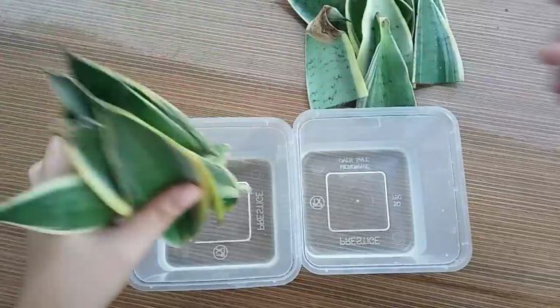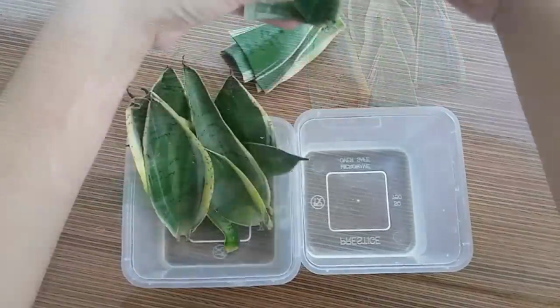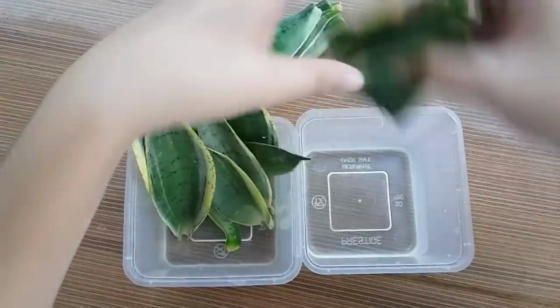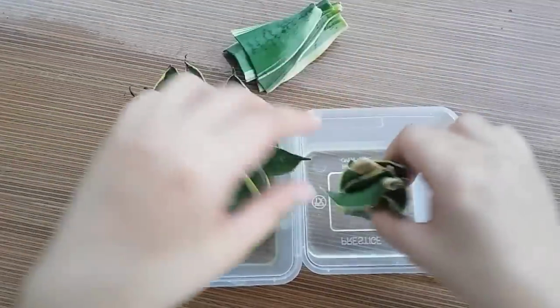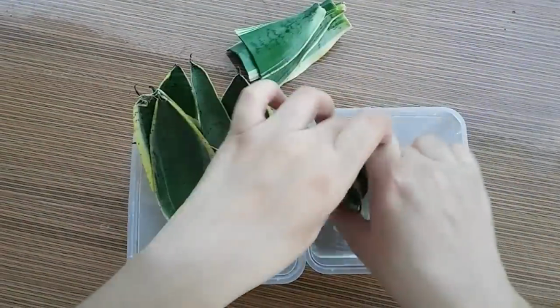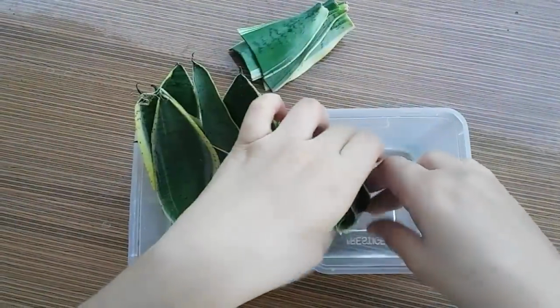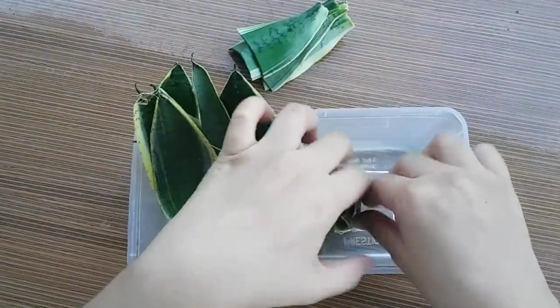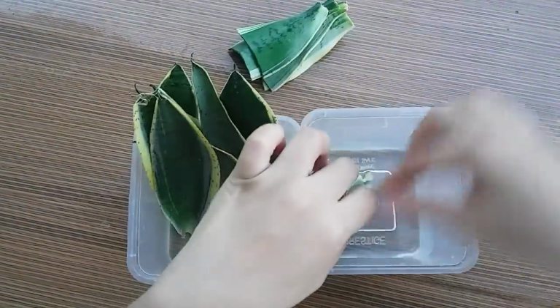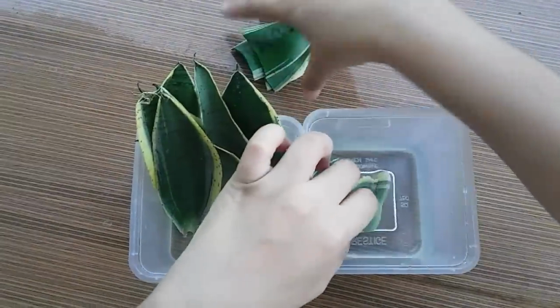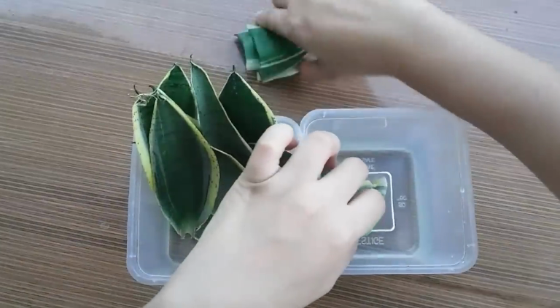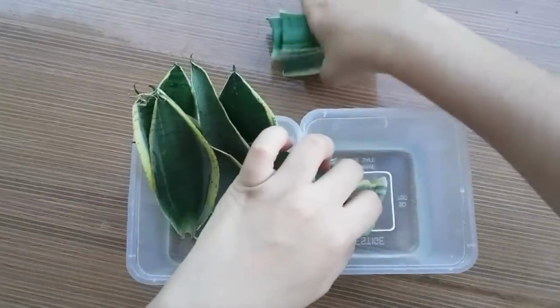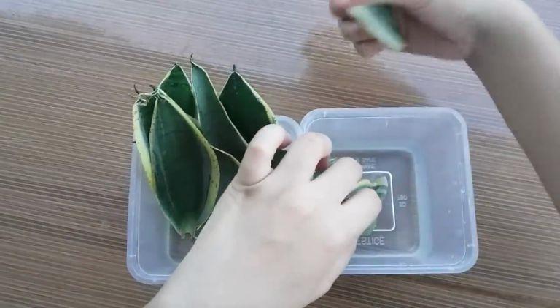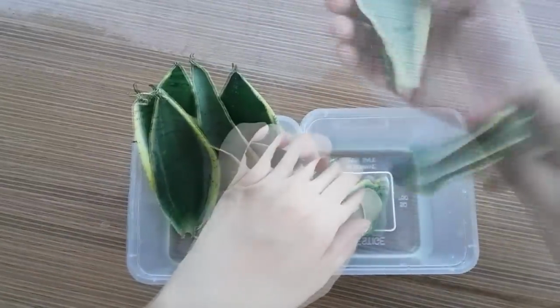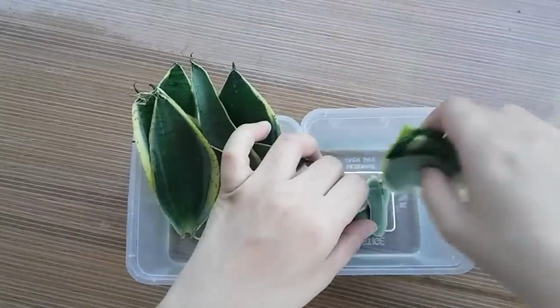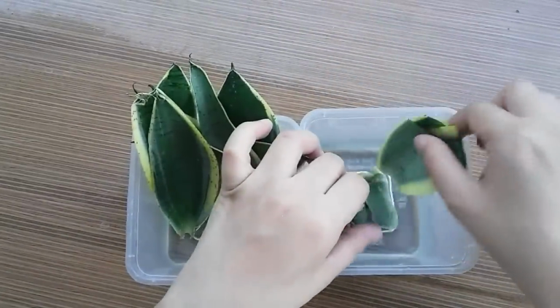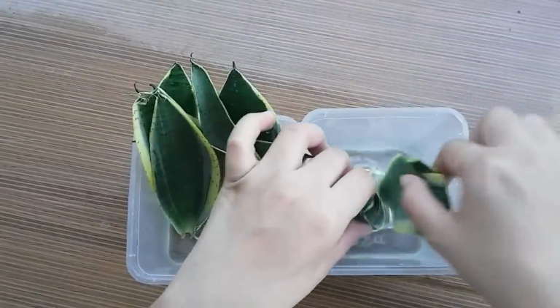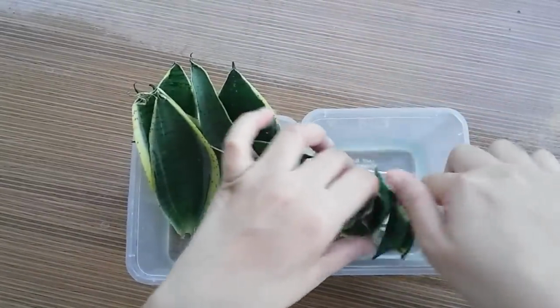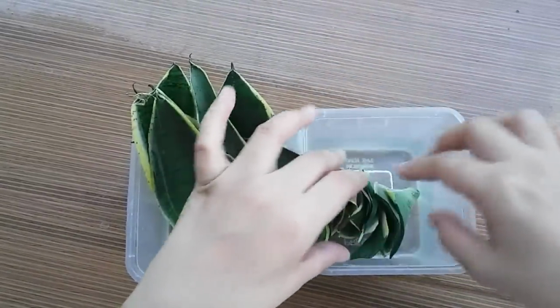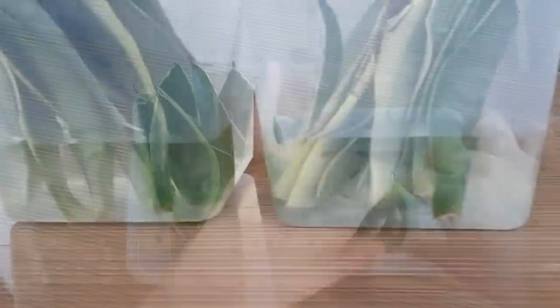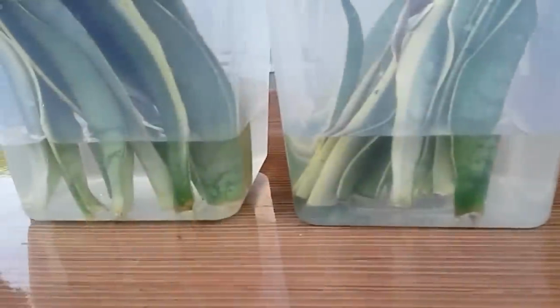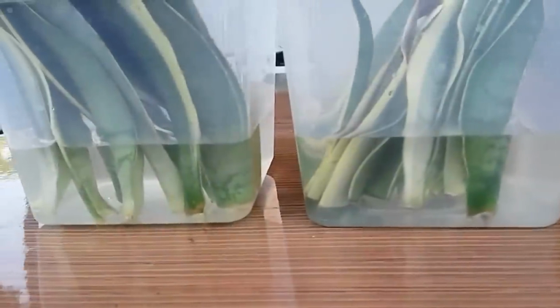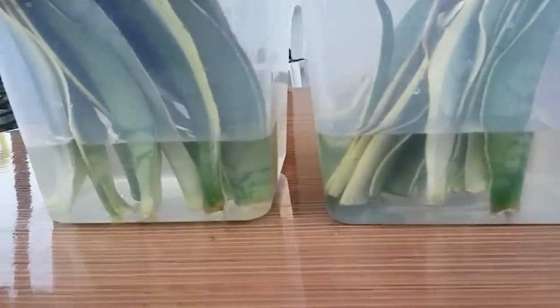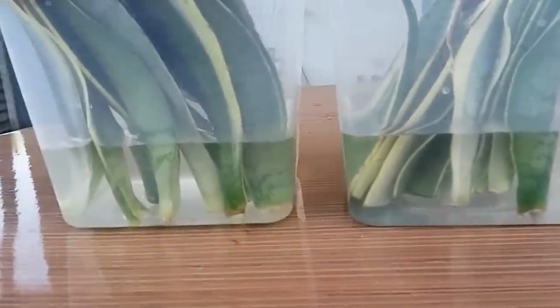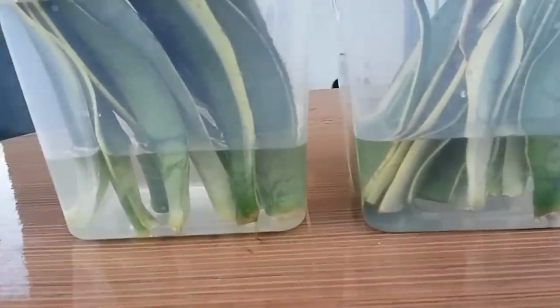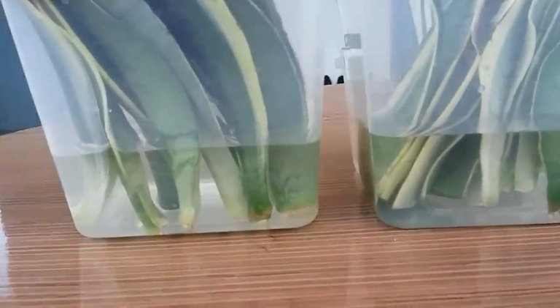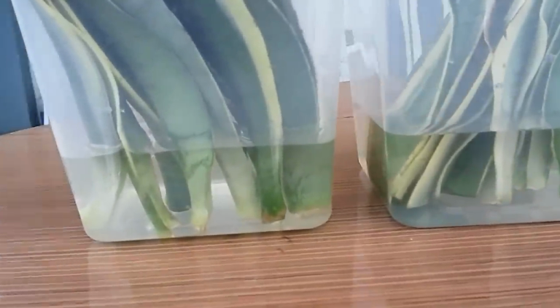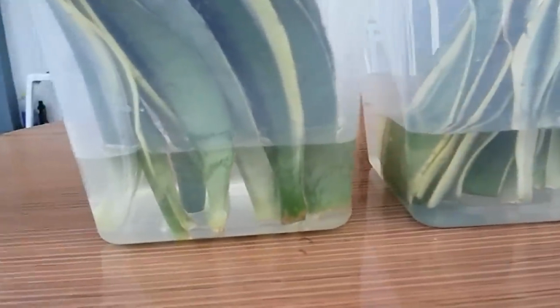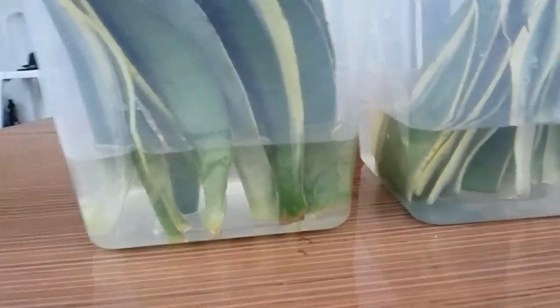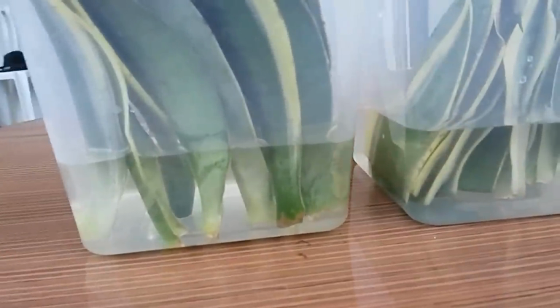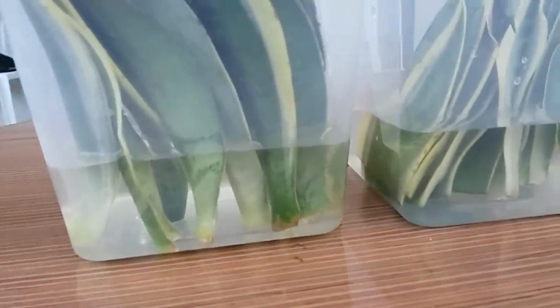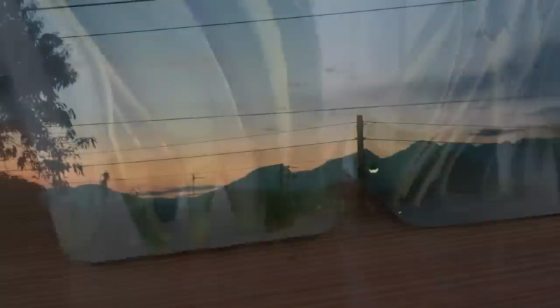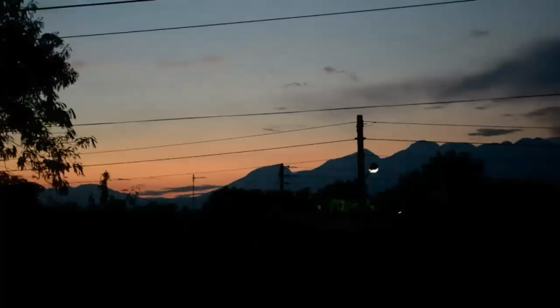Insert the bottom part of the leaf cuttings into the container. The water should just be enough to cover the cut ends.